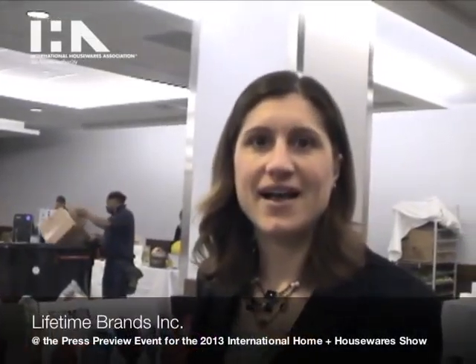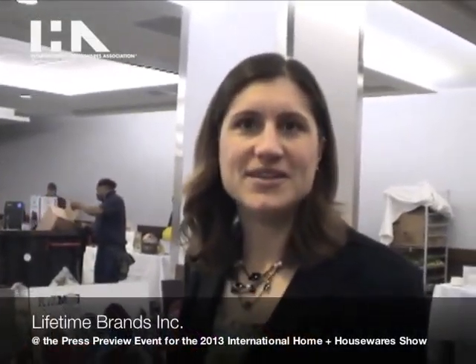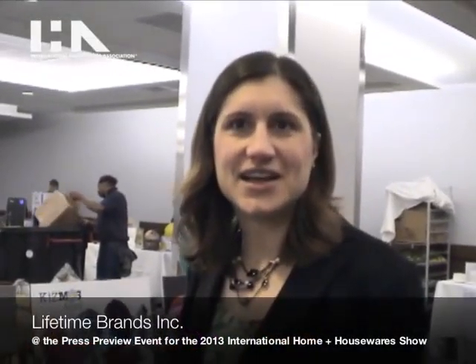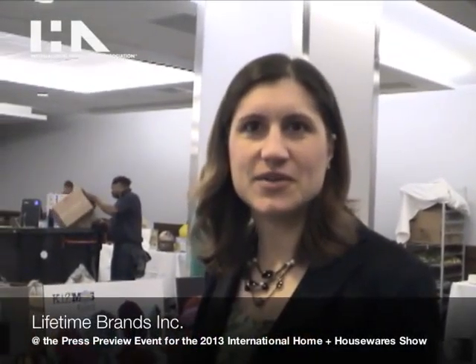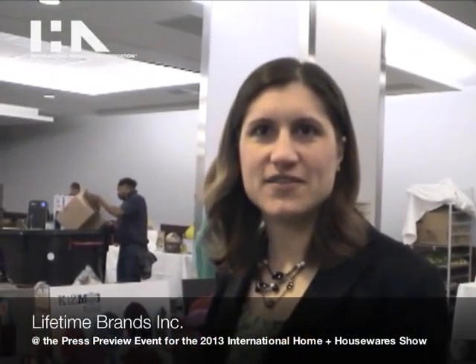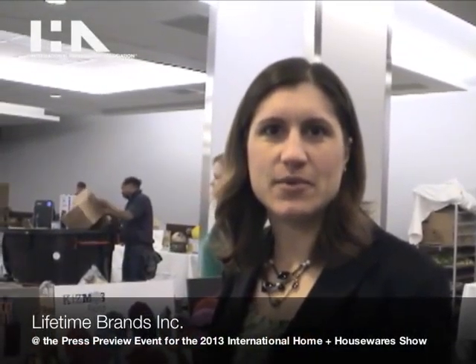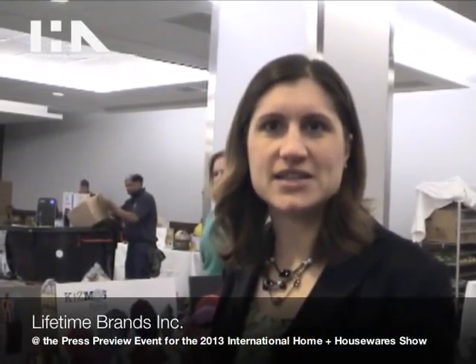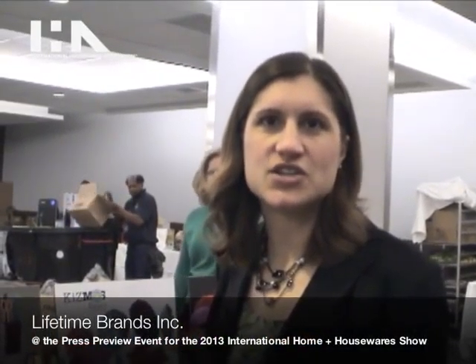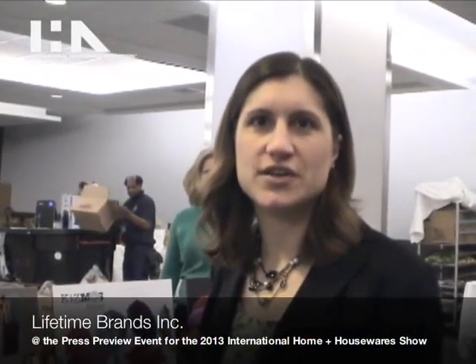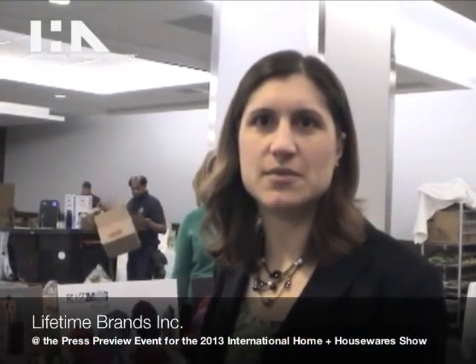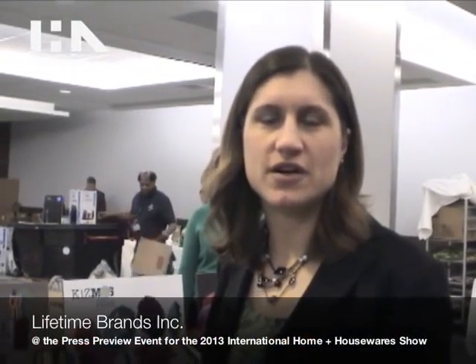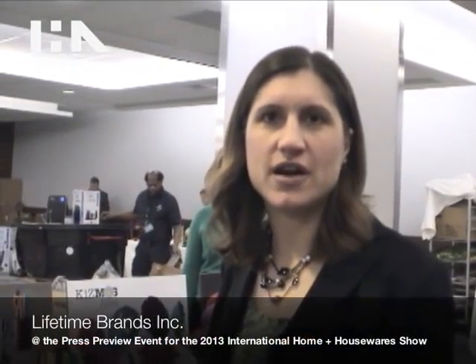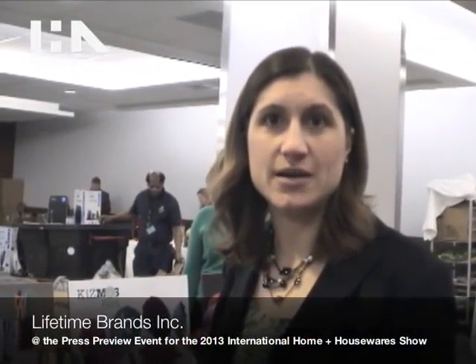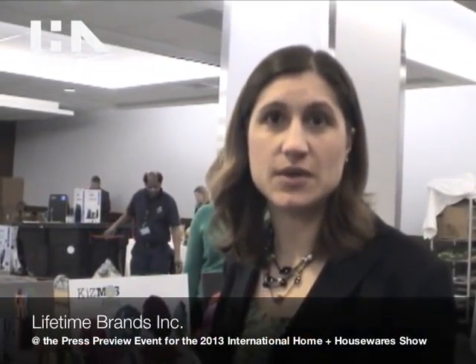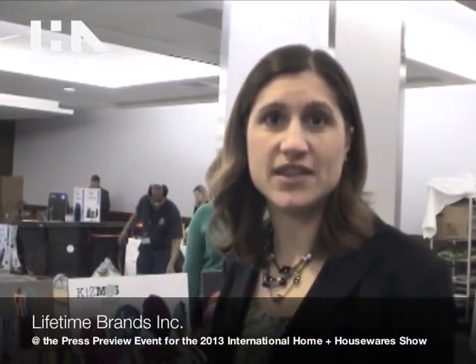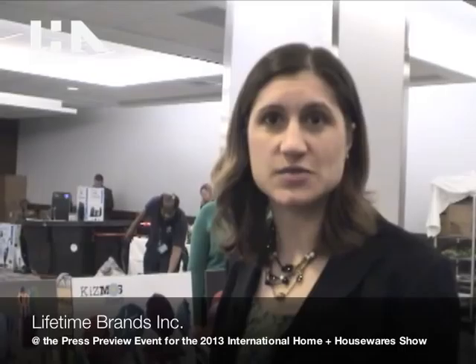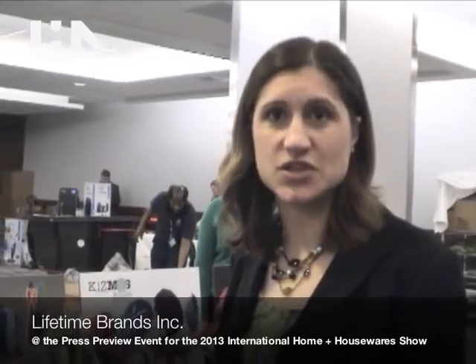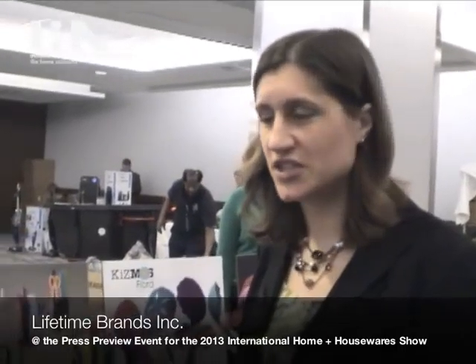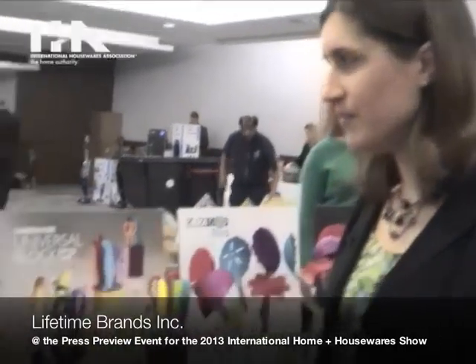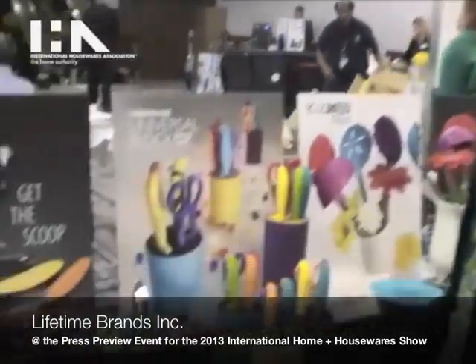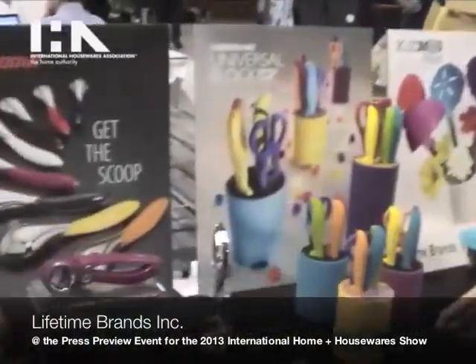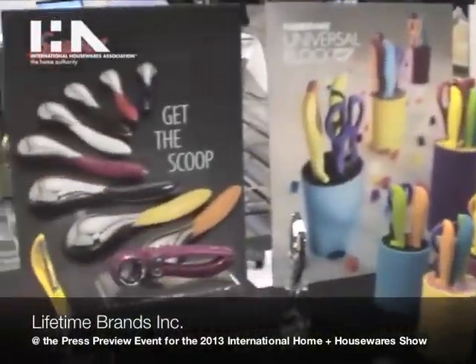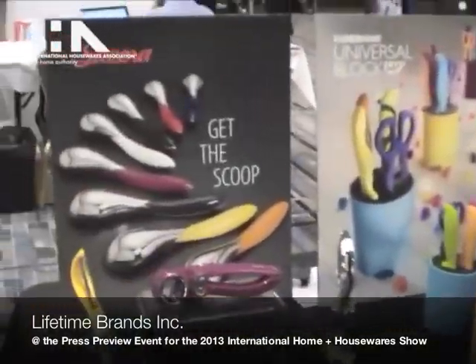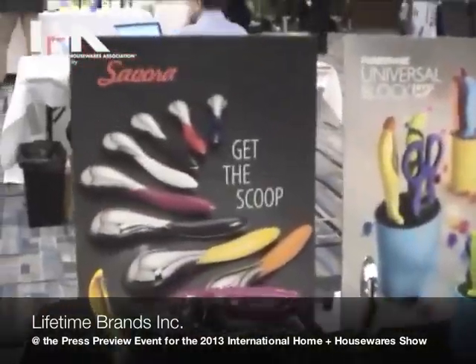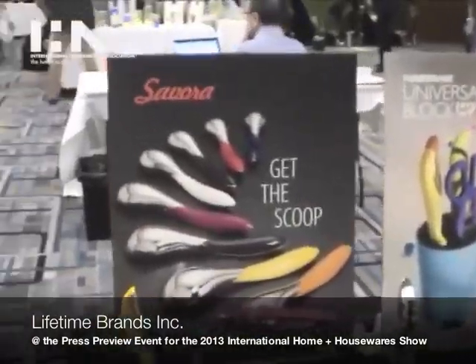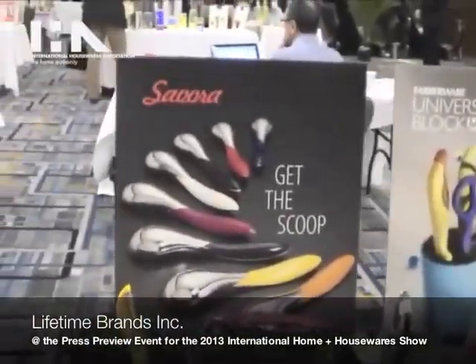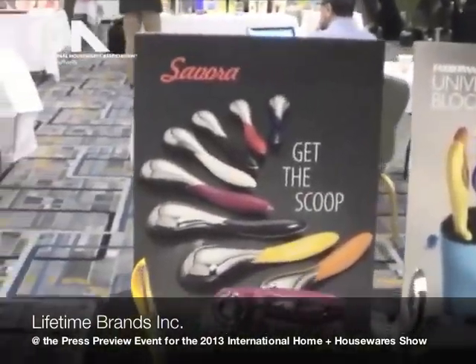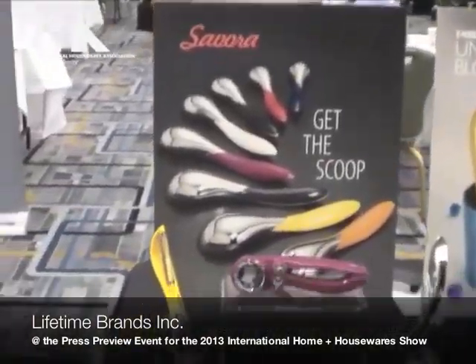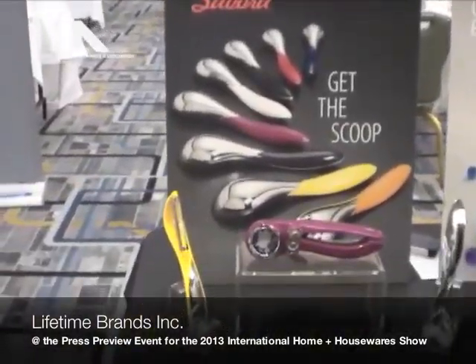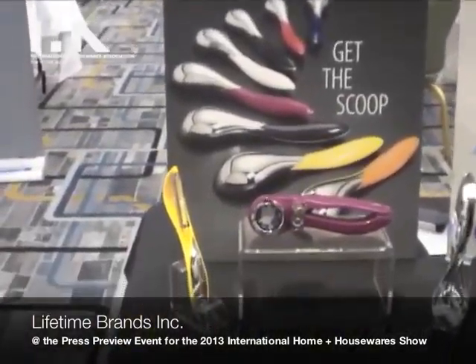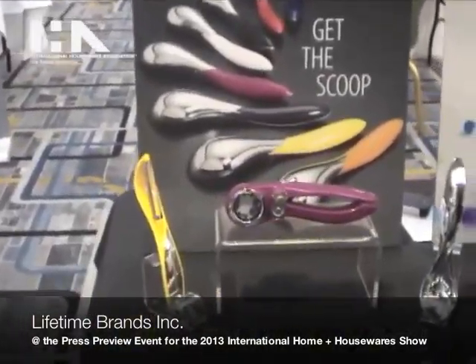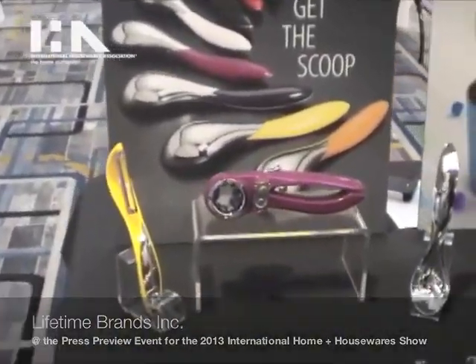Hi, I'm Lisa Lochner with Lifetime Brands and I'm going to show you some of our items that we'll have at the Housewear Show this year. Let's start with Savora, which is our line of high-end kitchen tools.